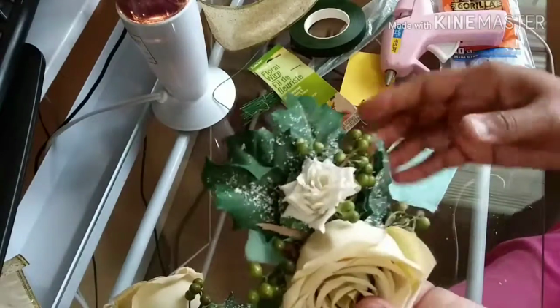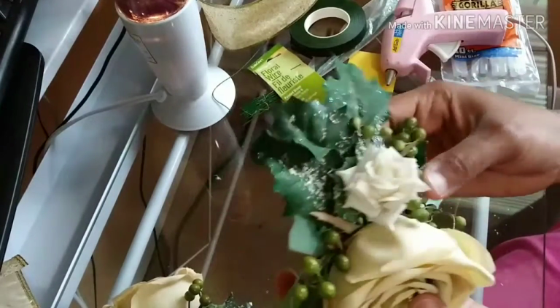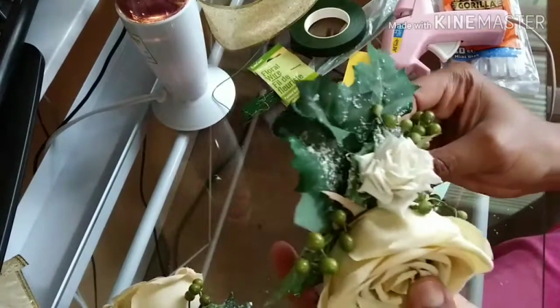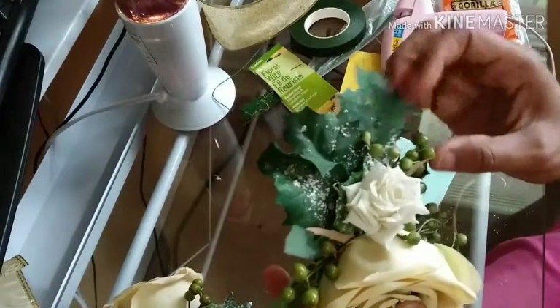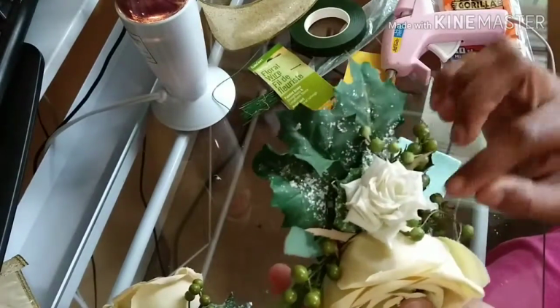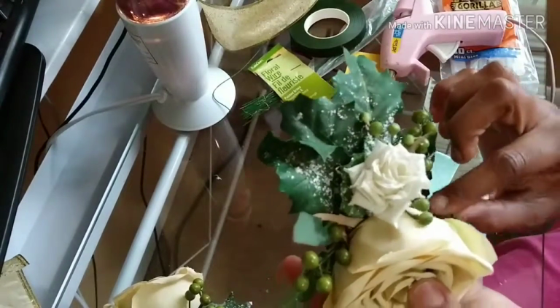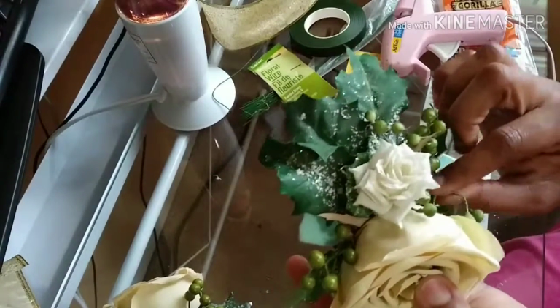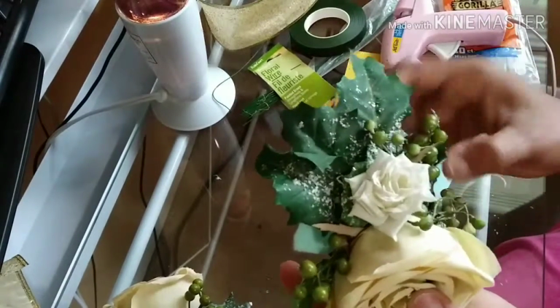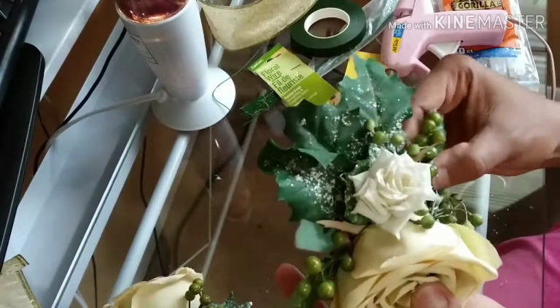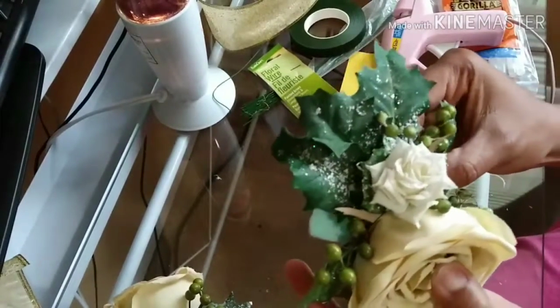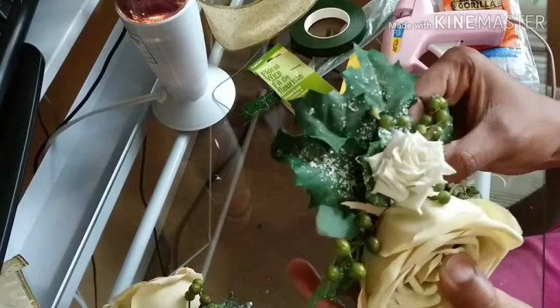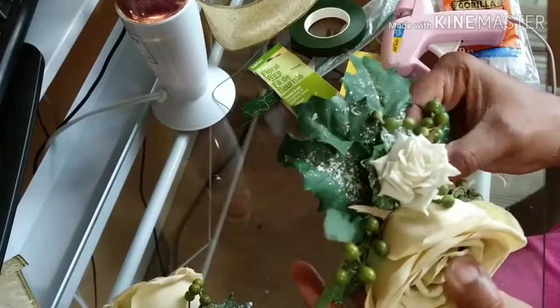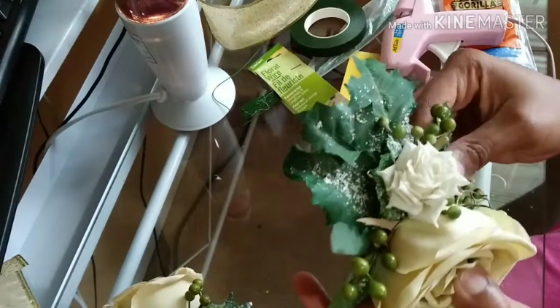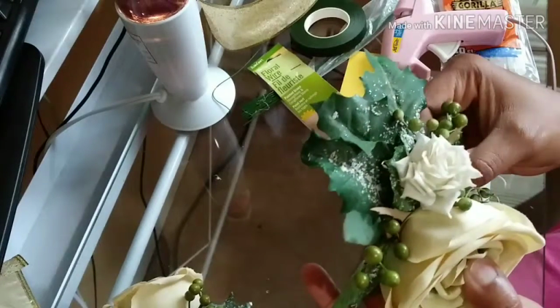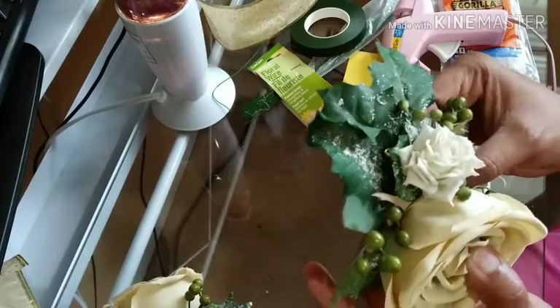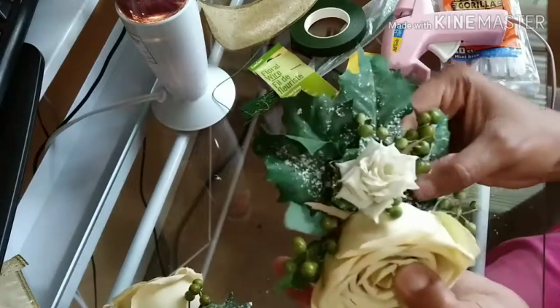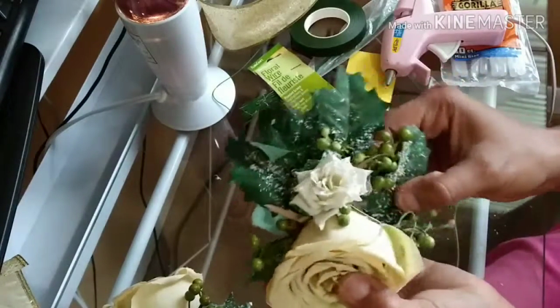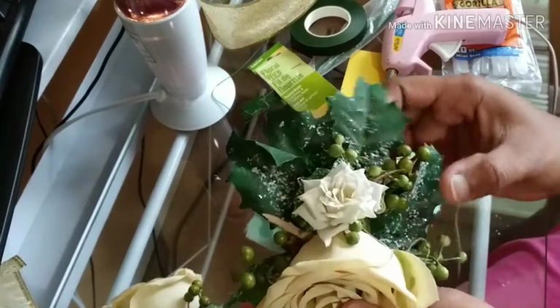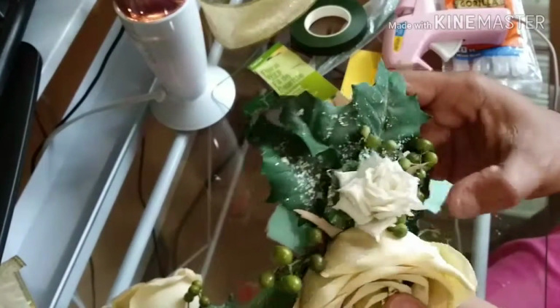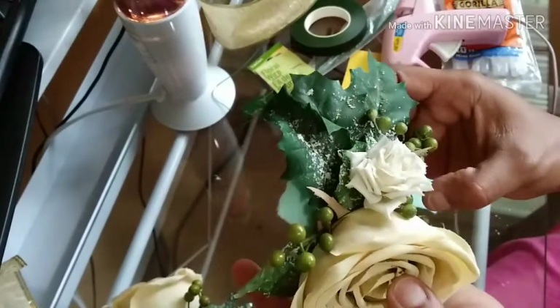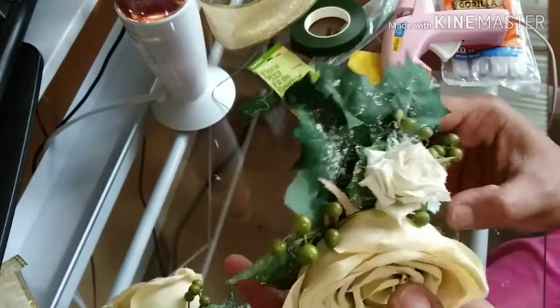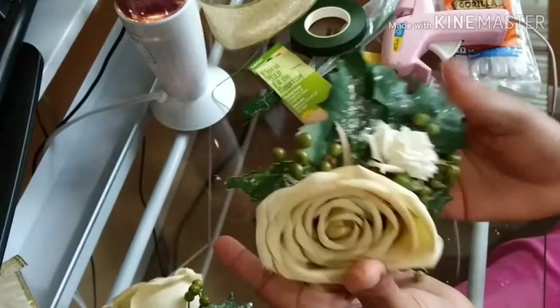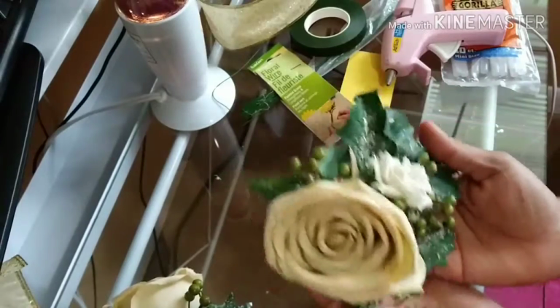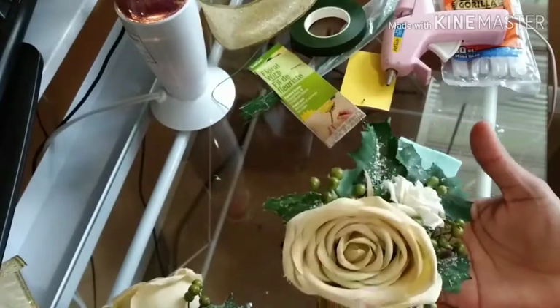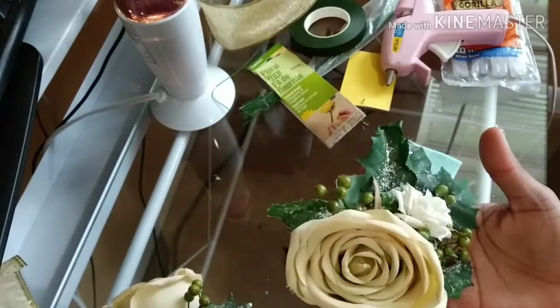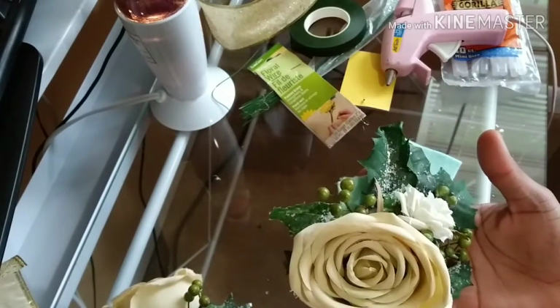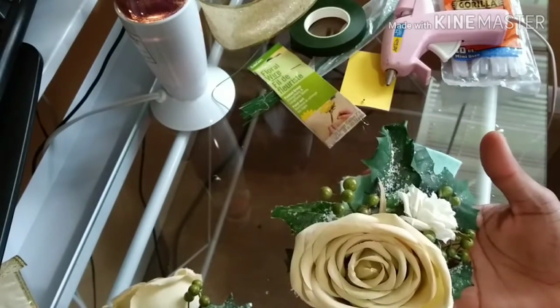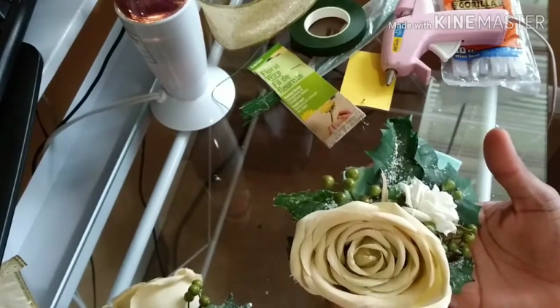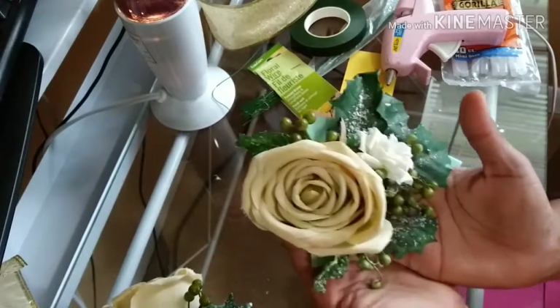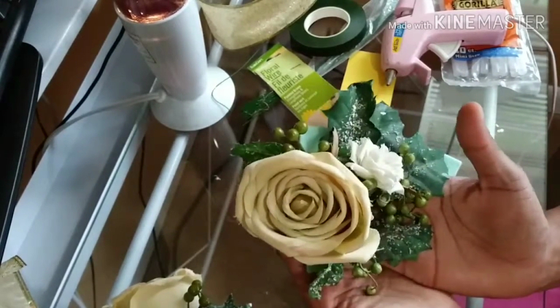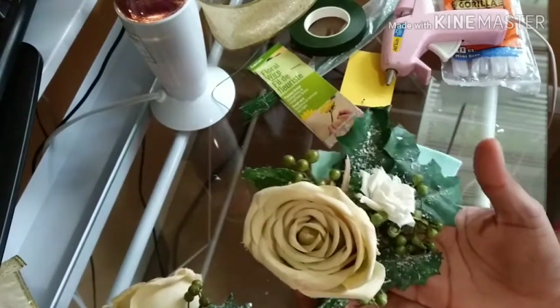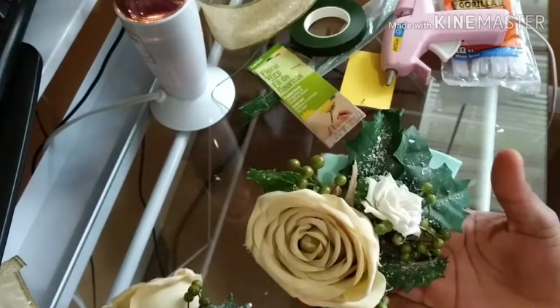Once you place all the pieces — I've placed all the pieces here and I'm still molding some of them in place — it should come out like this. You see? And that'll be her corsage.